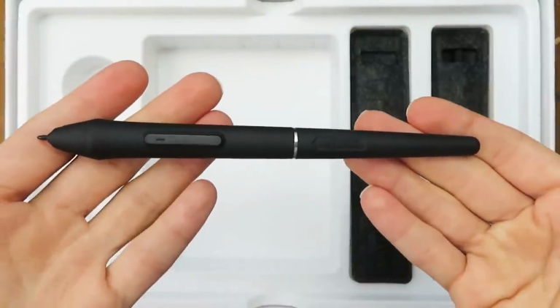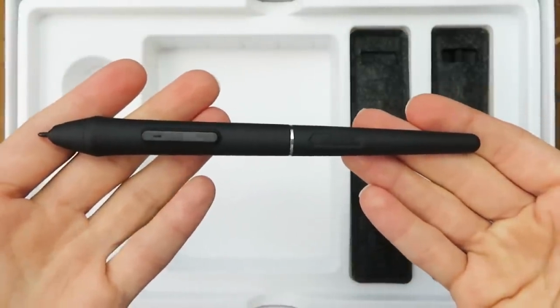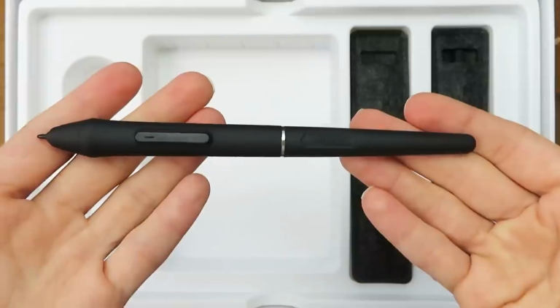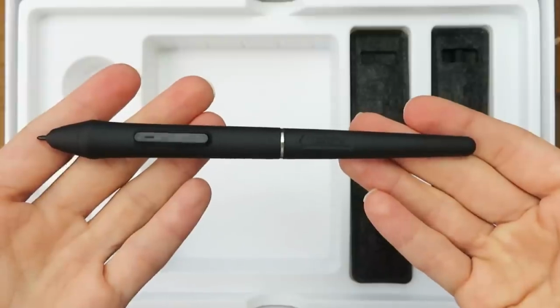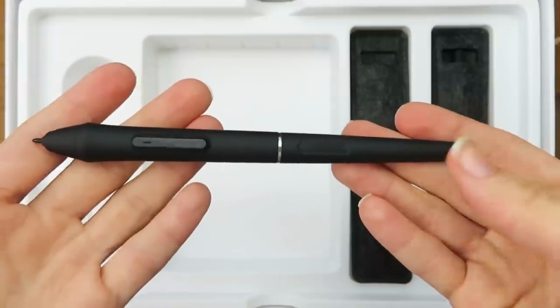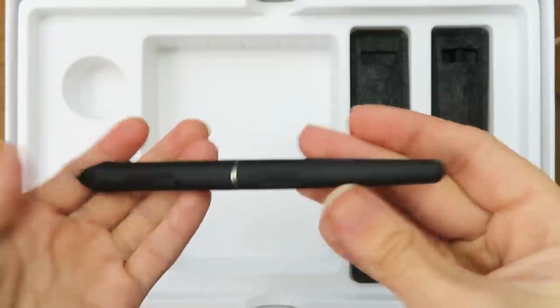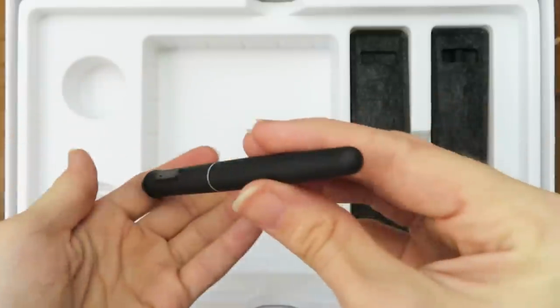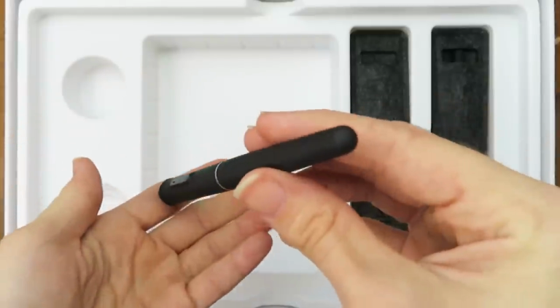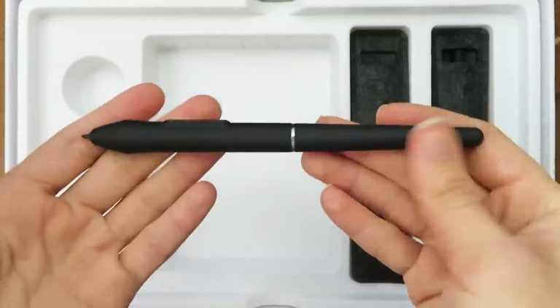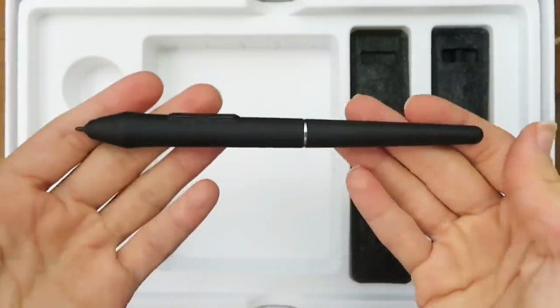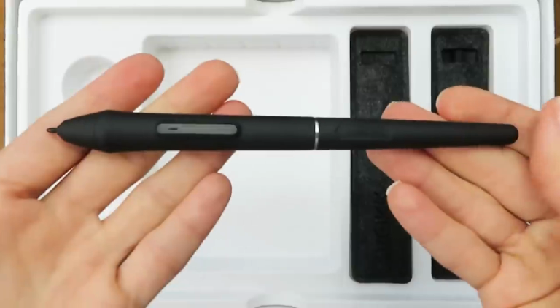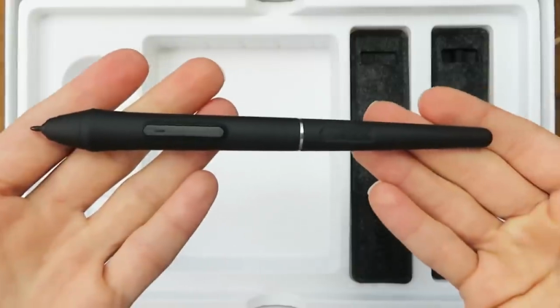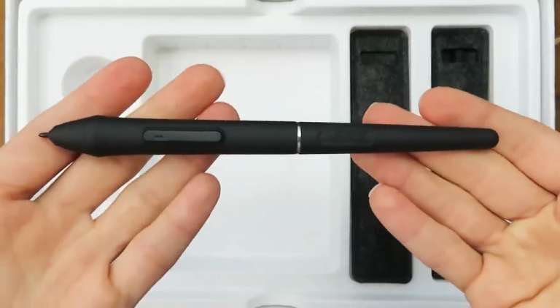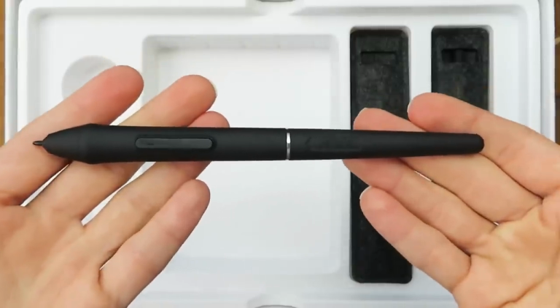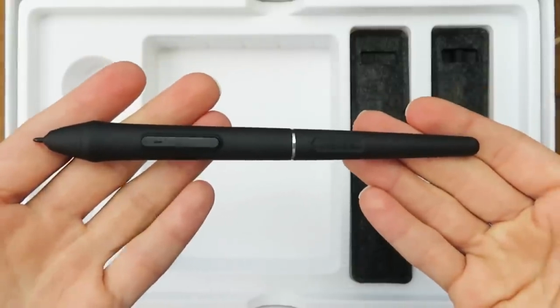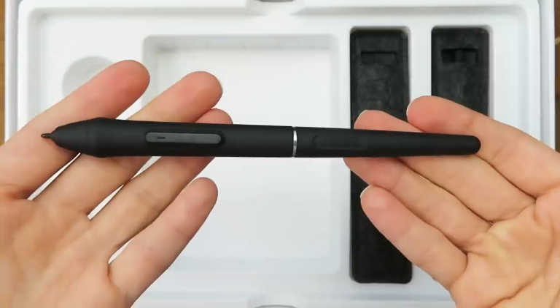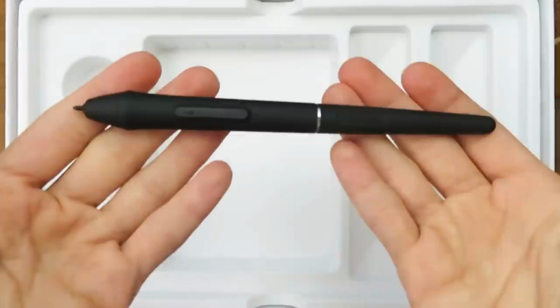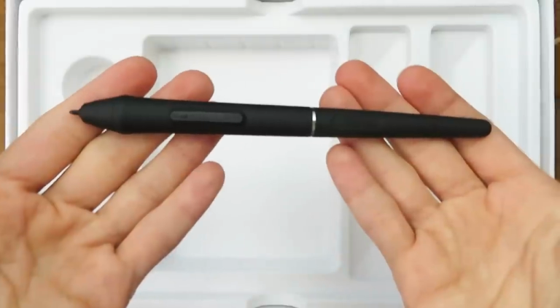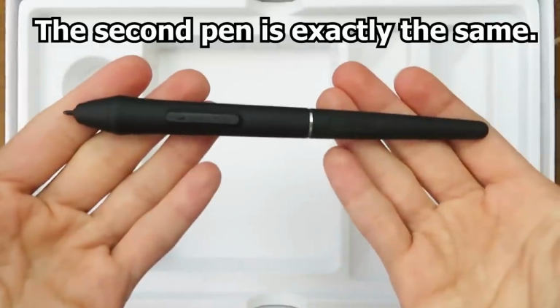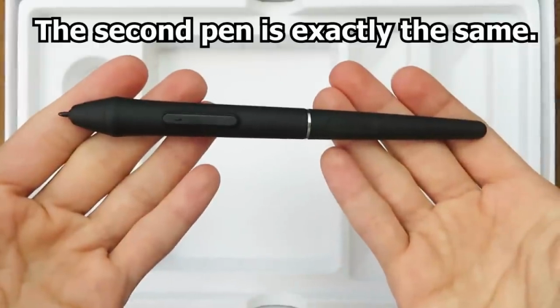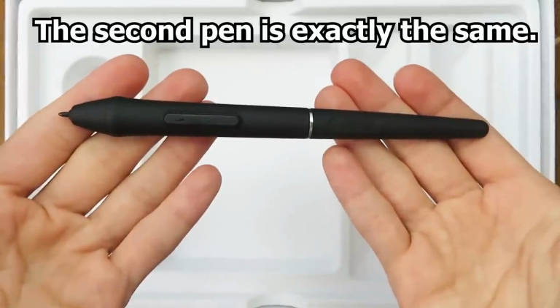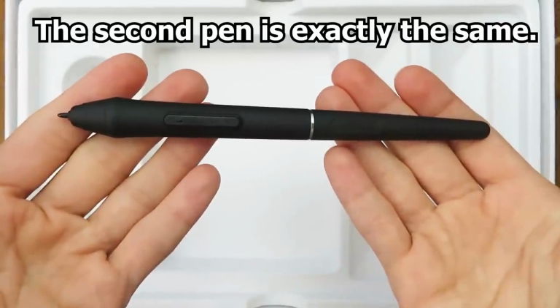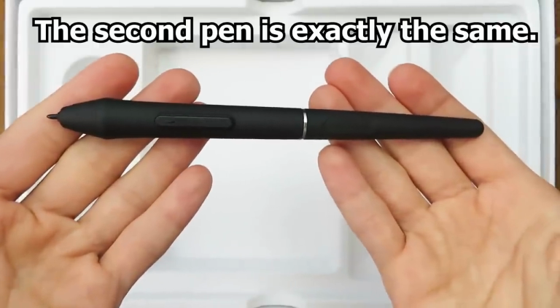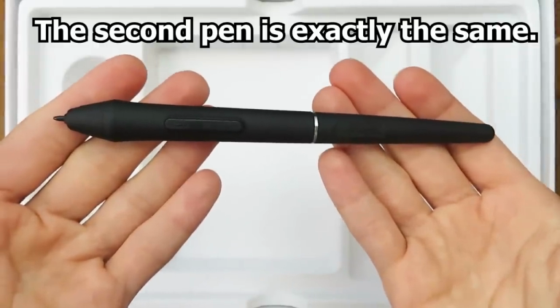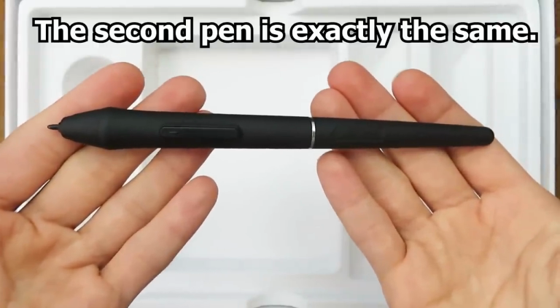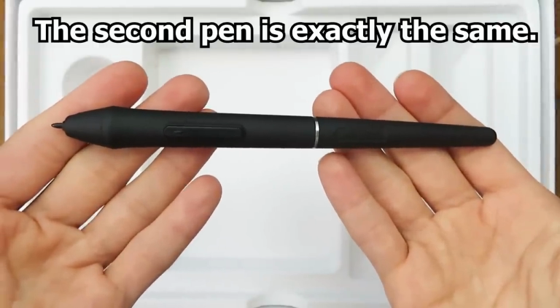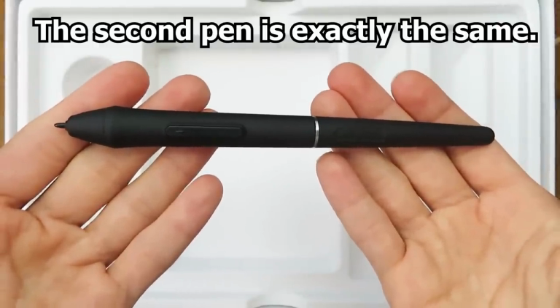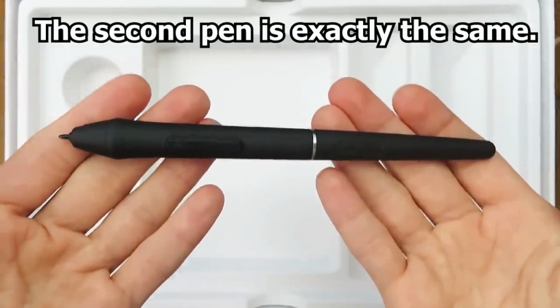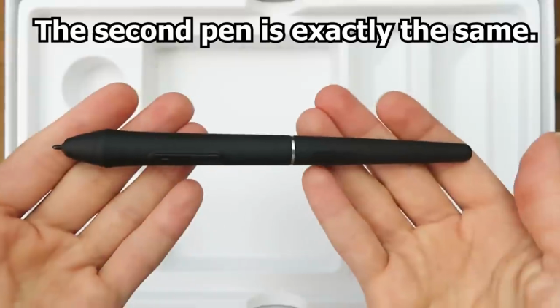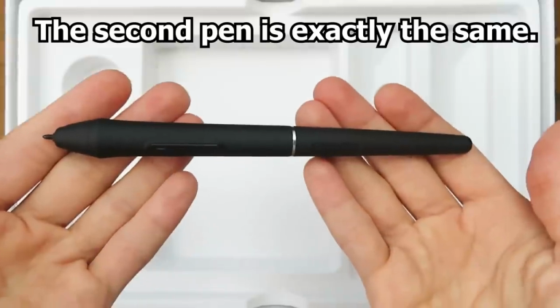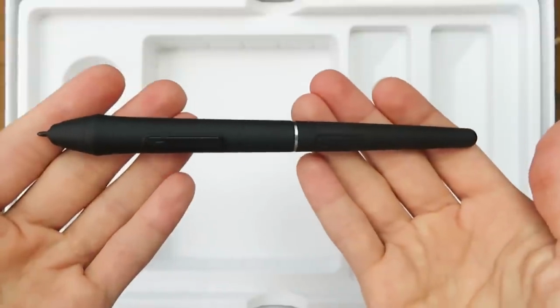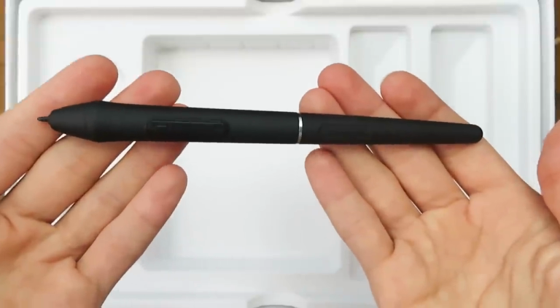The VK1200 drawing monitor provides a battery-free pen with 8192 levels of pen pressure and supports up to 60 degrees of tilt function. The pen has a nice rubber grip and feels really comfortable to hold.